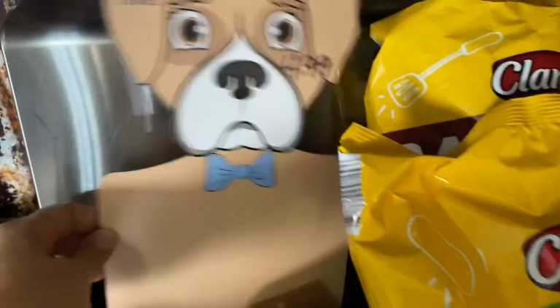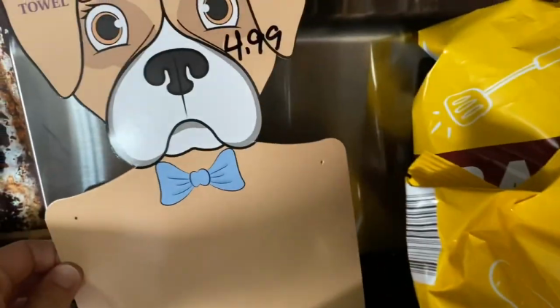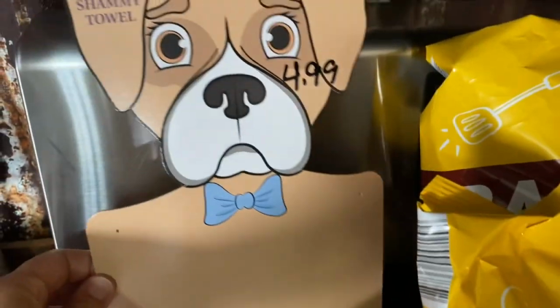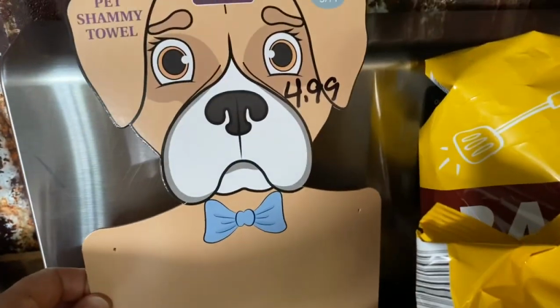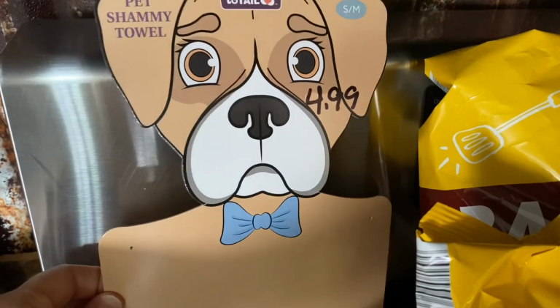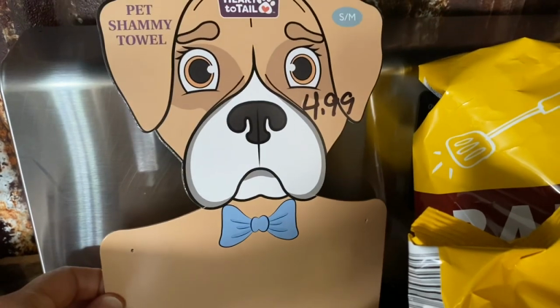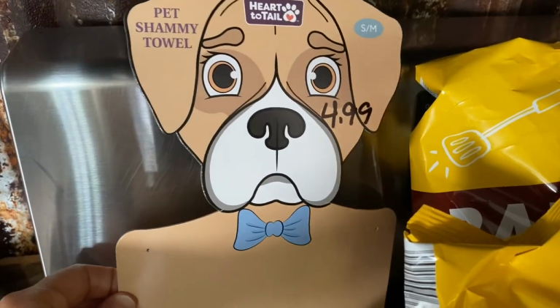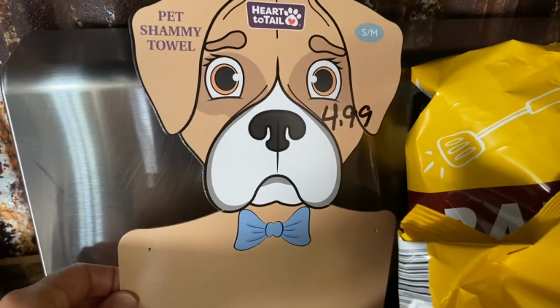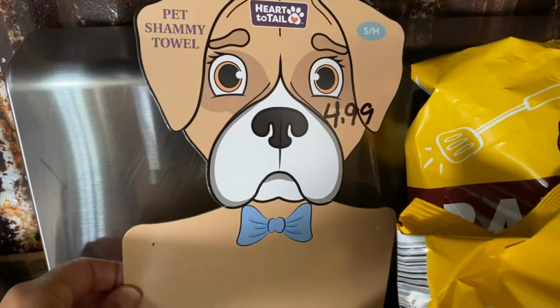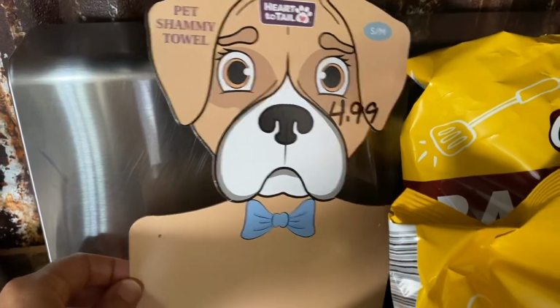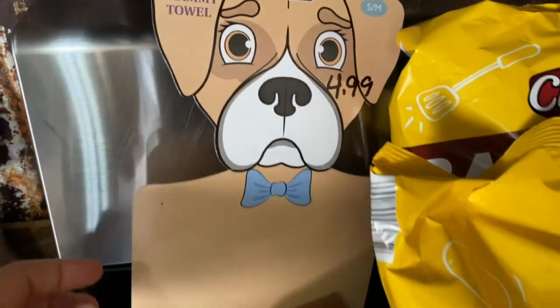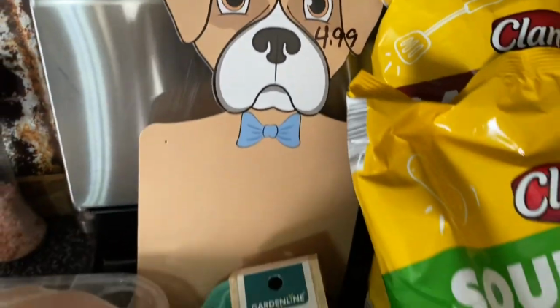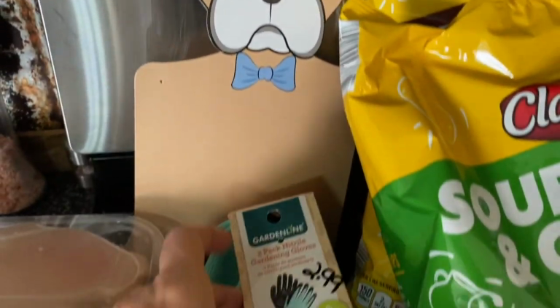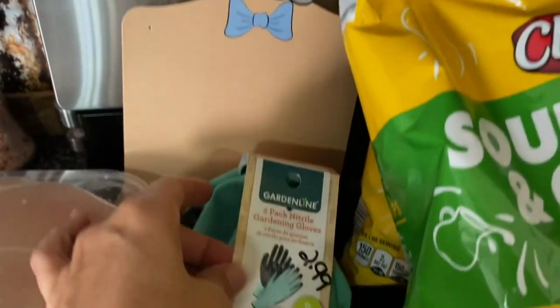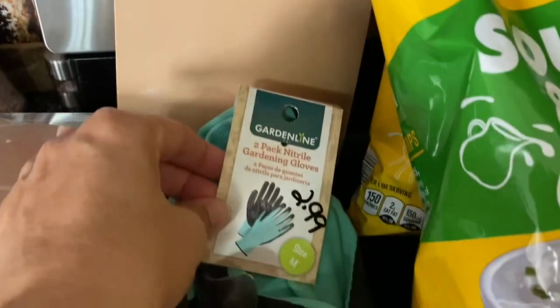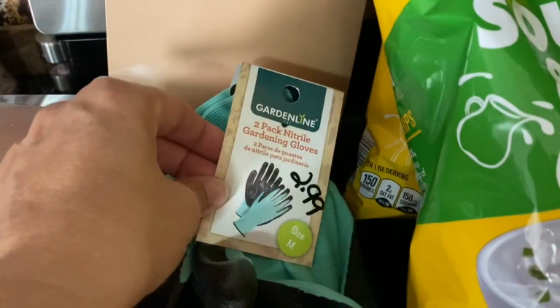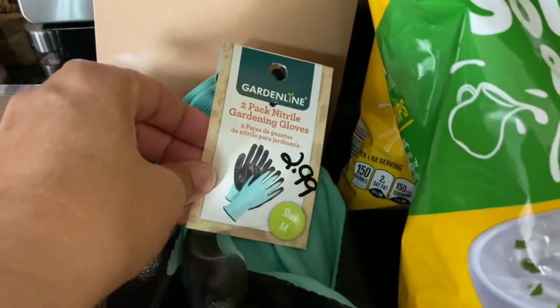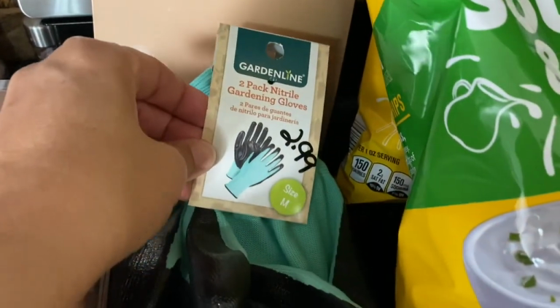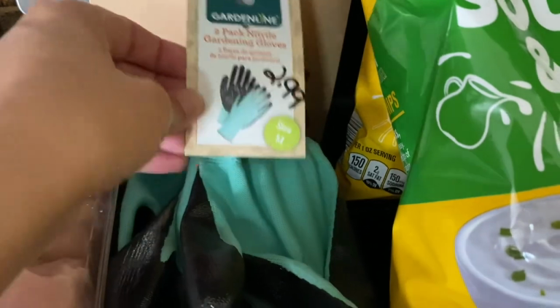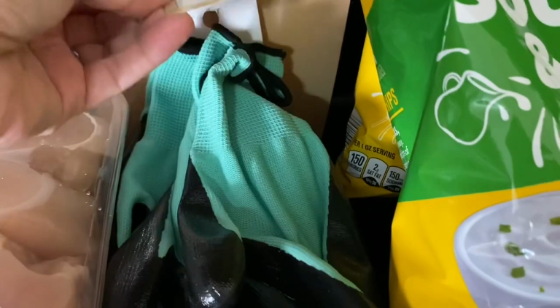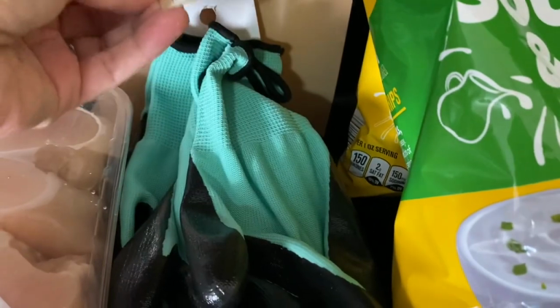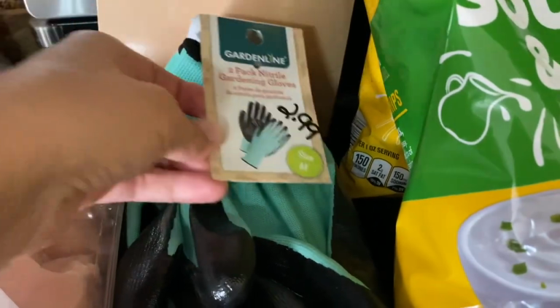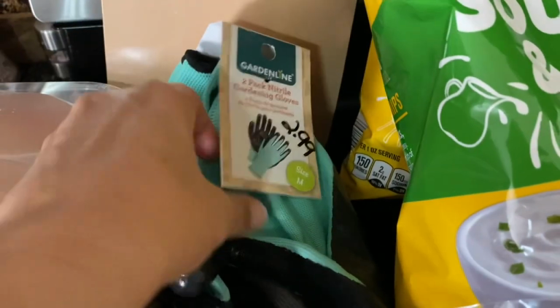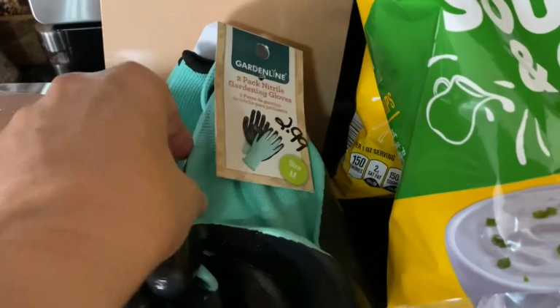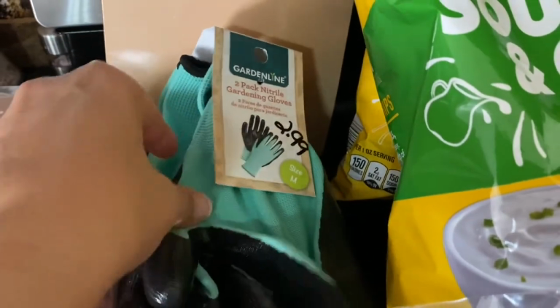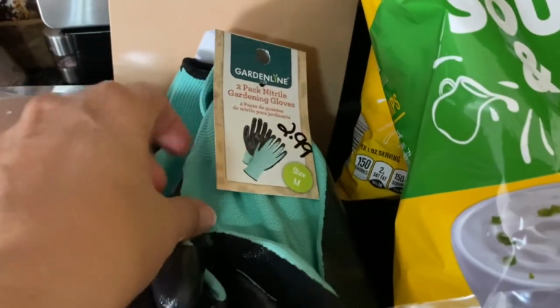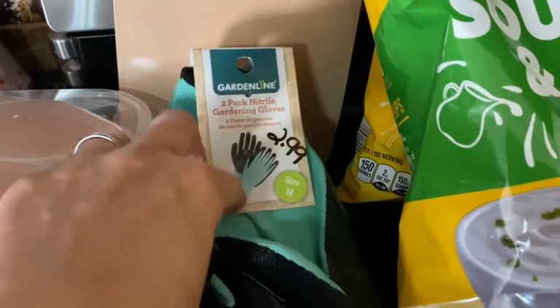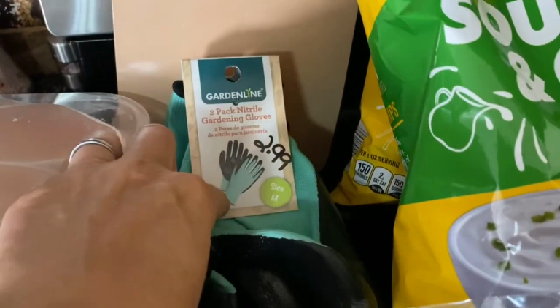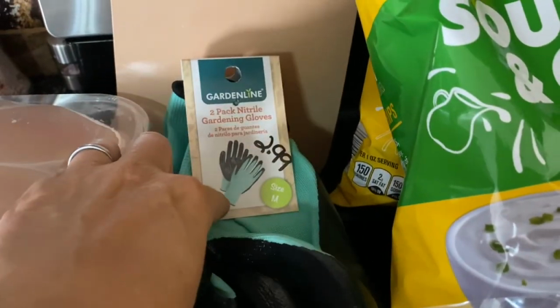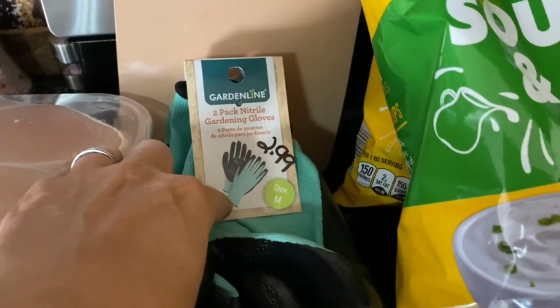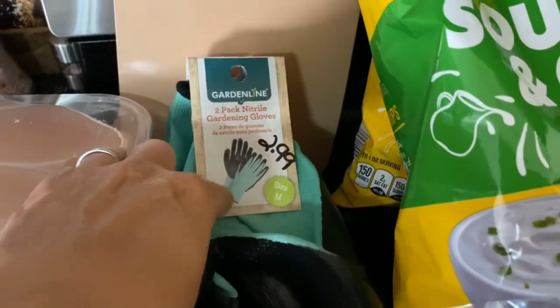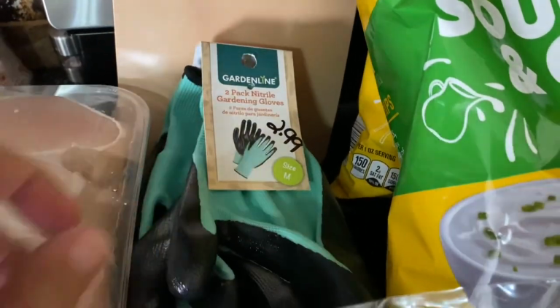There's my little shammy towel — $4.99 for Tater — and $2.99 for these gloves. I tried these gloves before; I got a two-pack of them. I love them, they're fantastic. They were on markdown so I got them again.